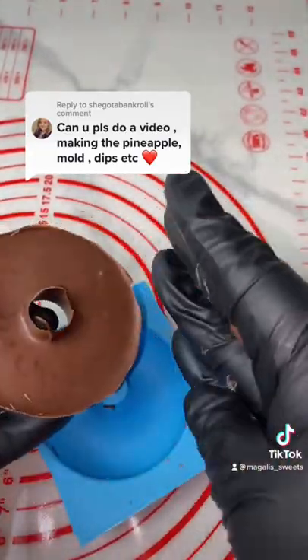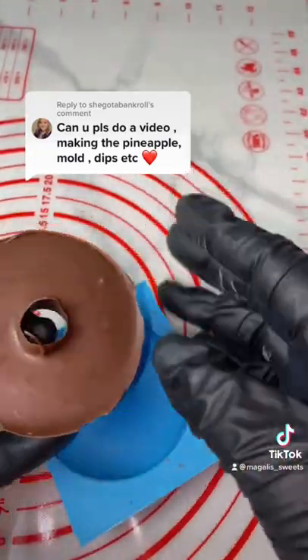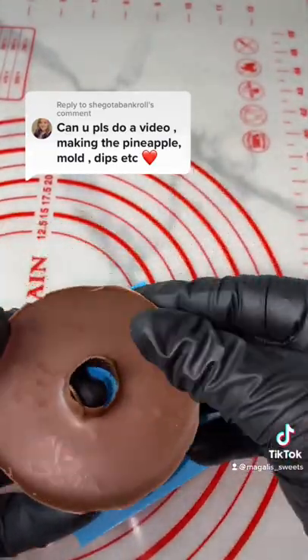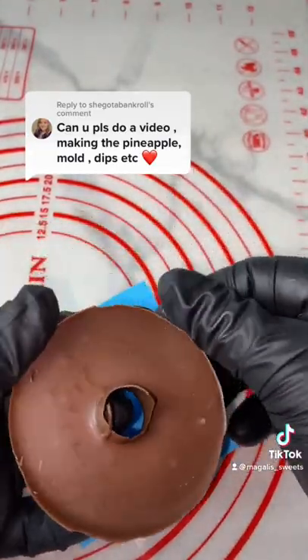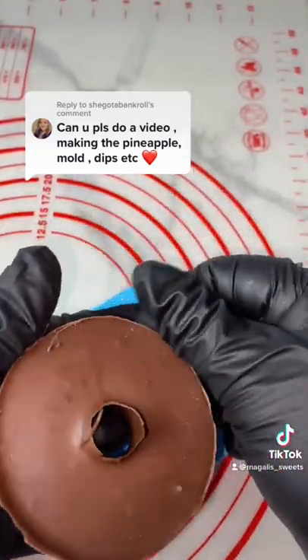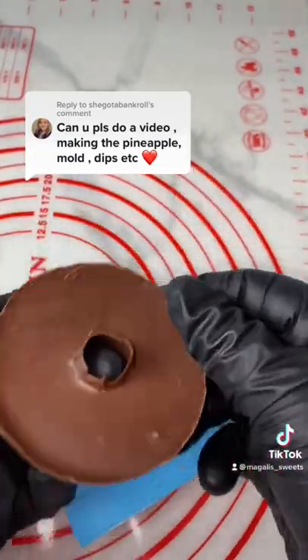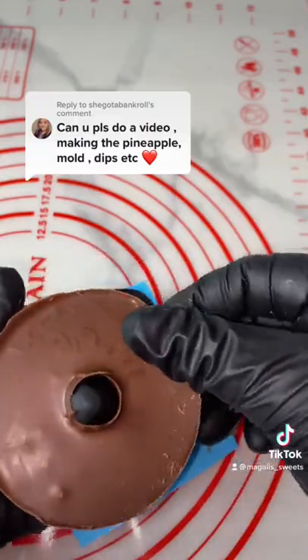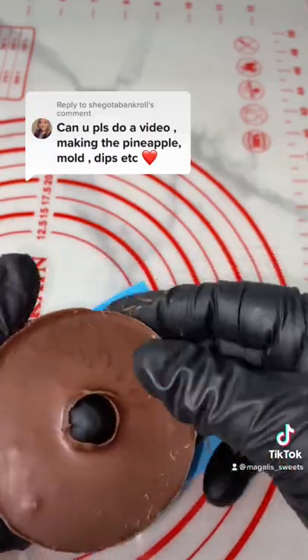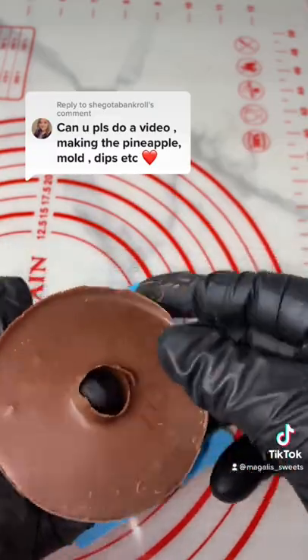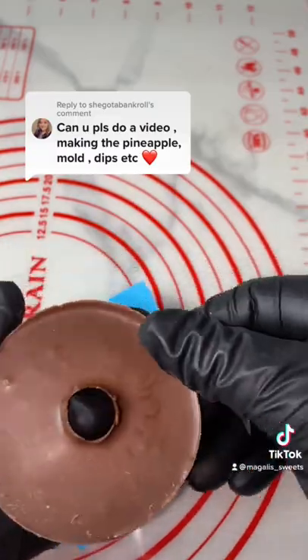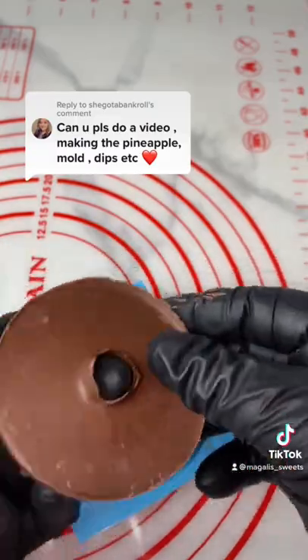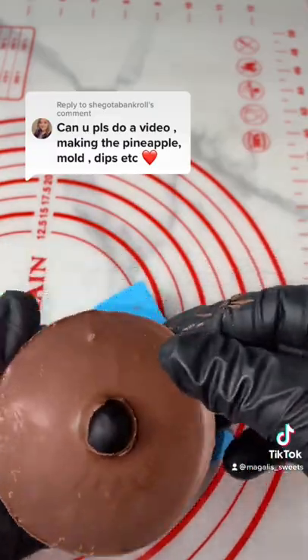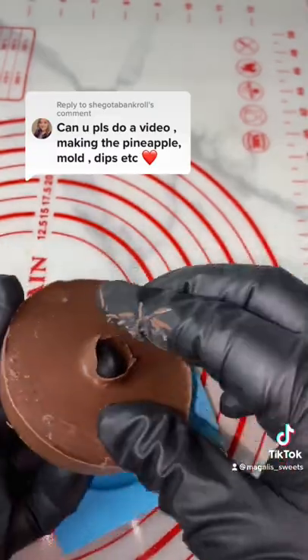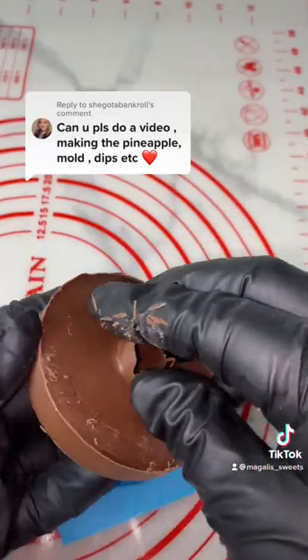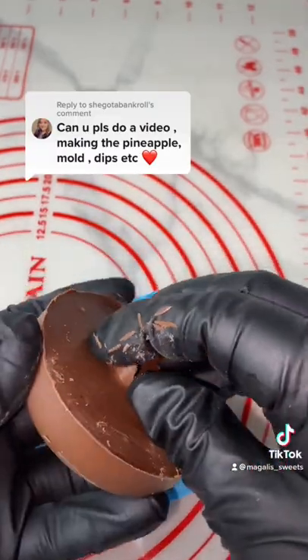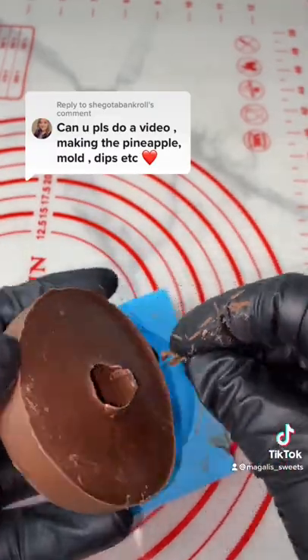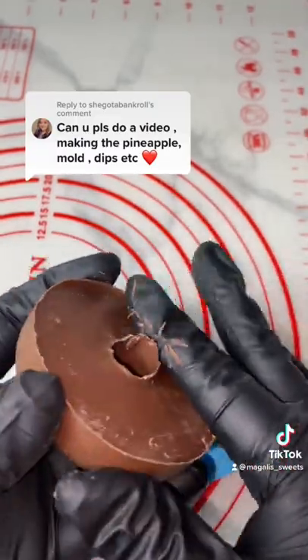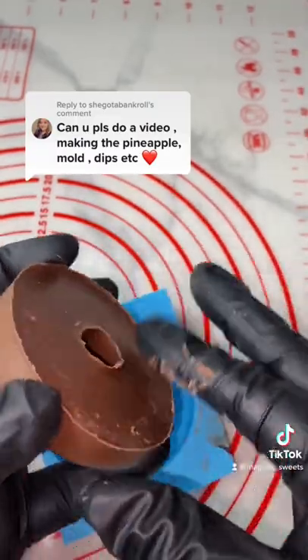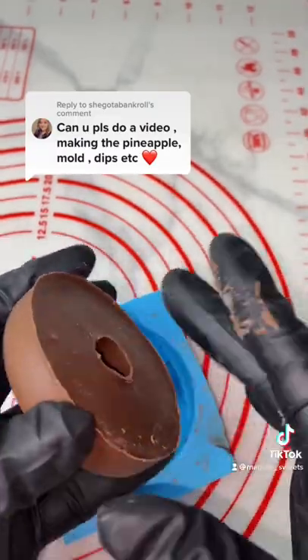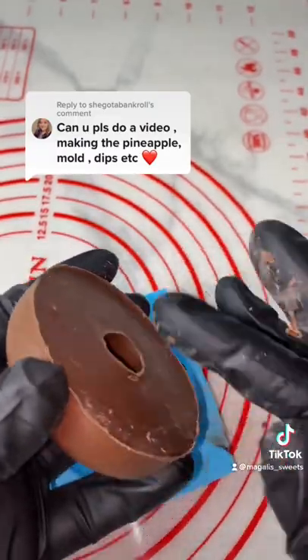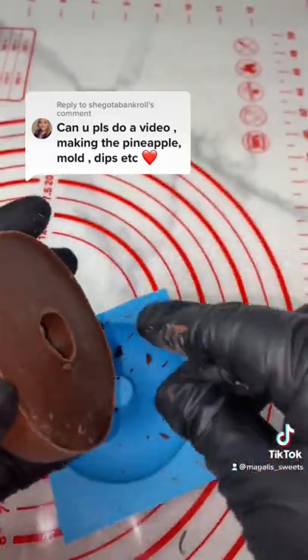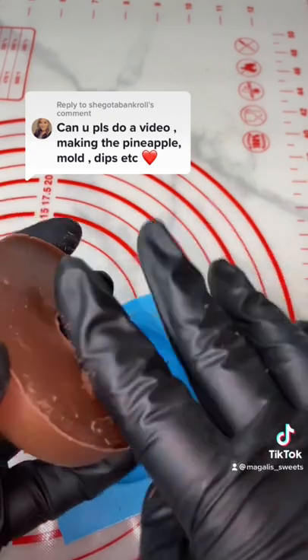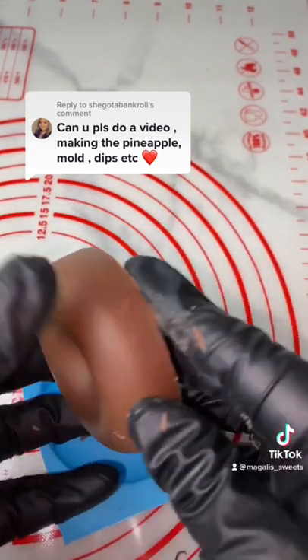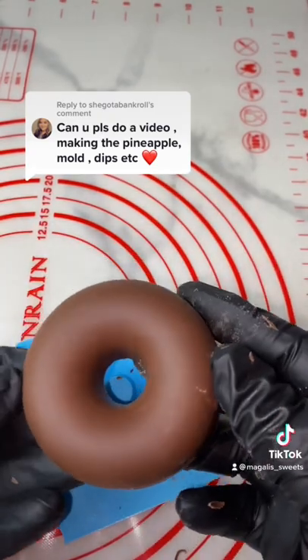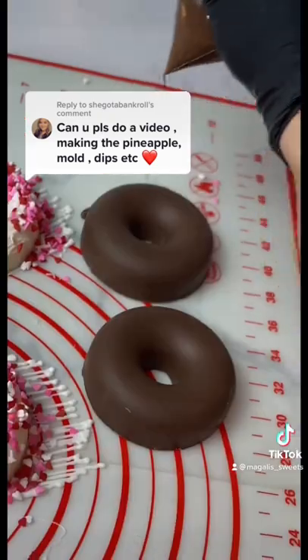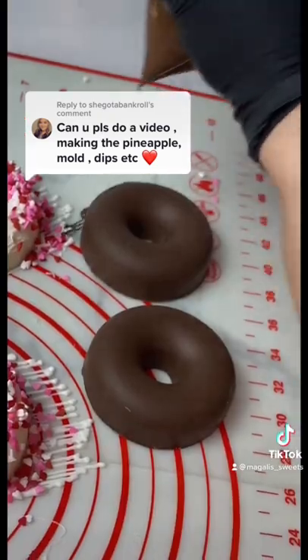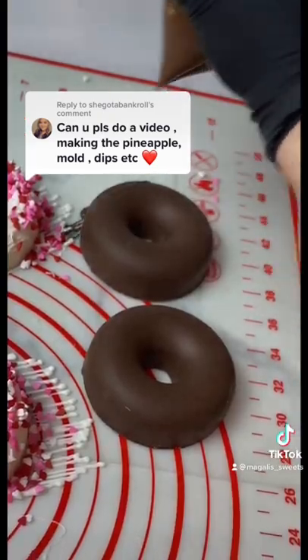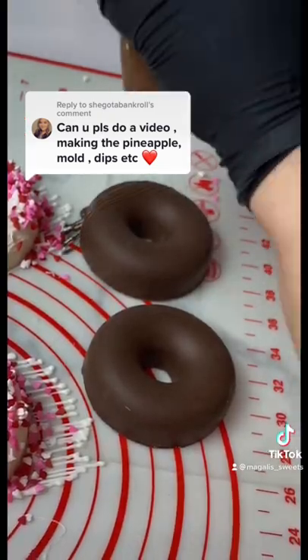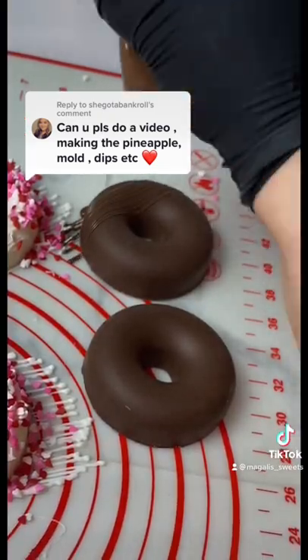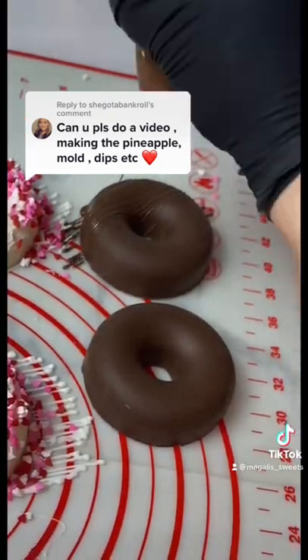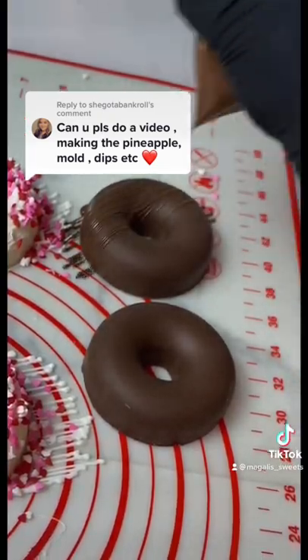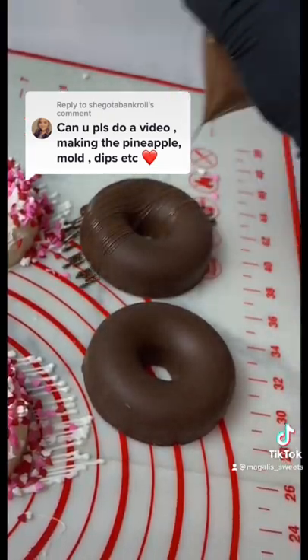You do the first layer, then you put the pineapple in, and then you put more chocolate on top to close it so the juice won't leak. And yeah, that's basically all there is to it.